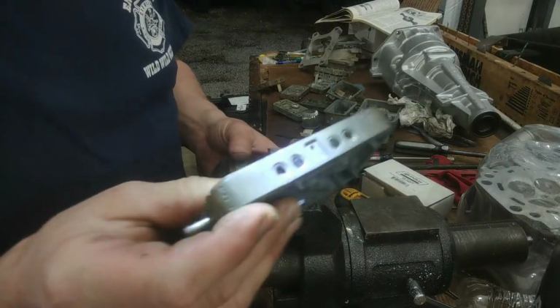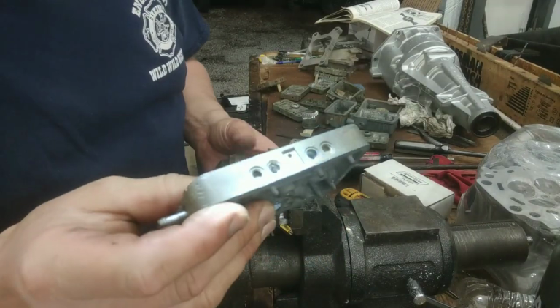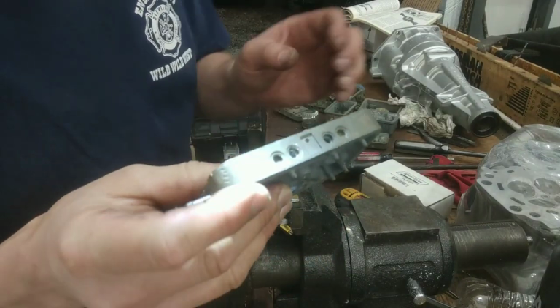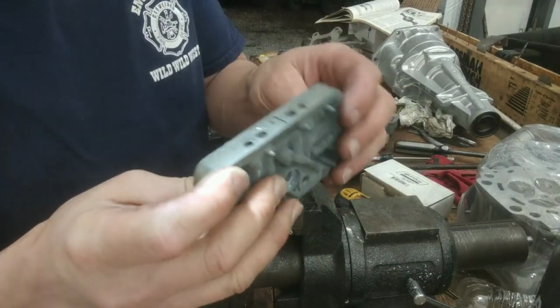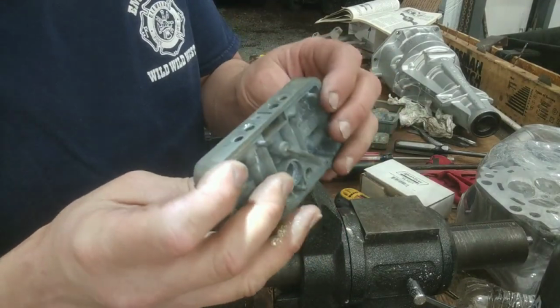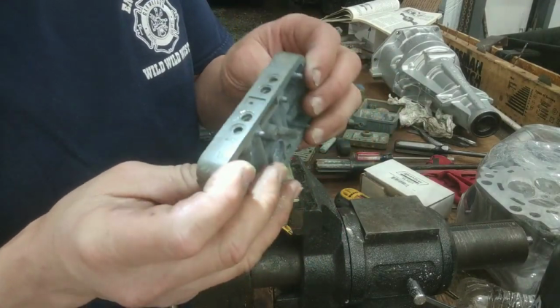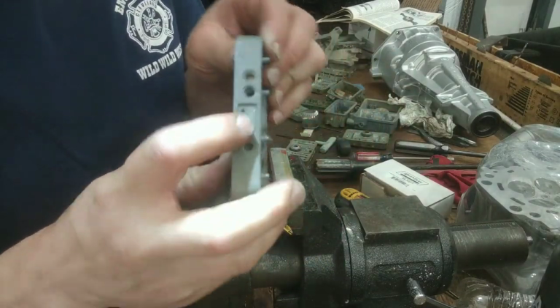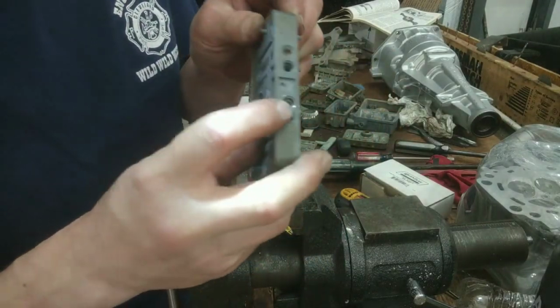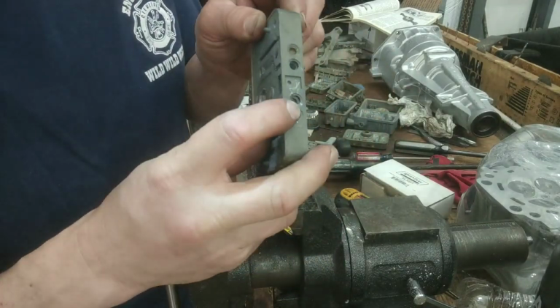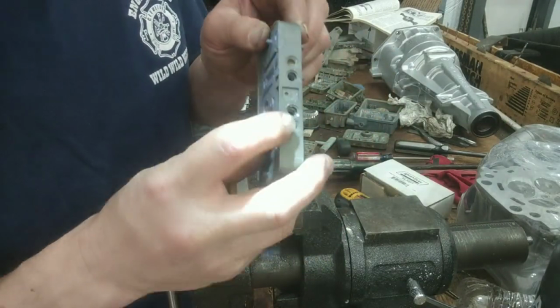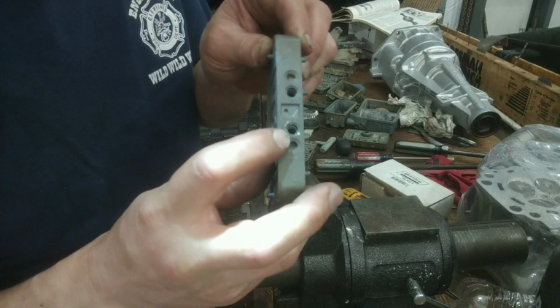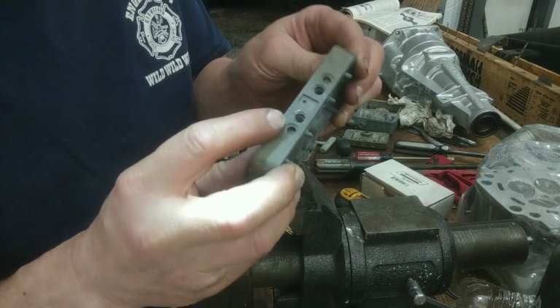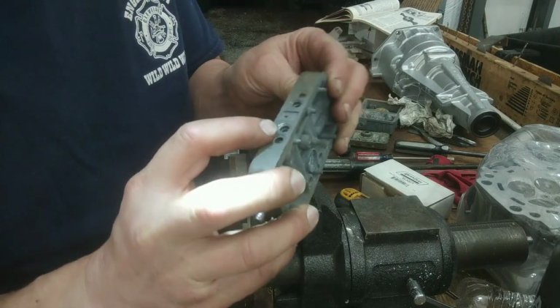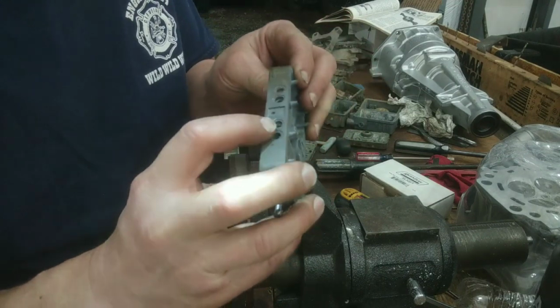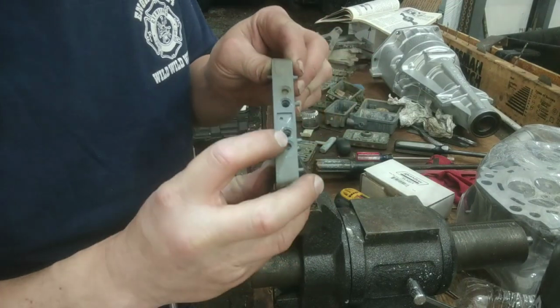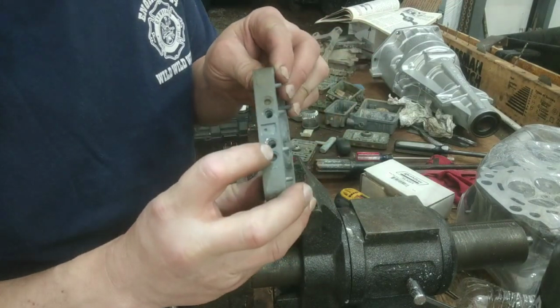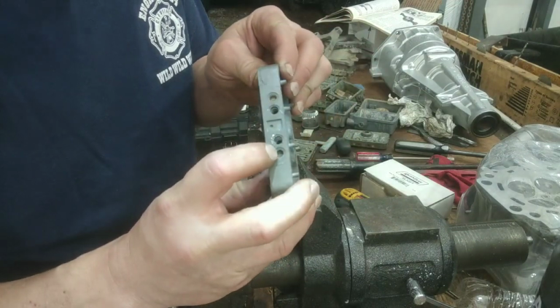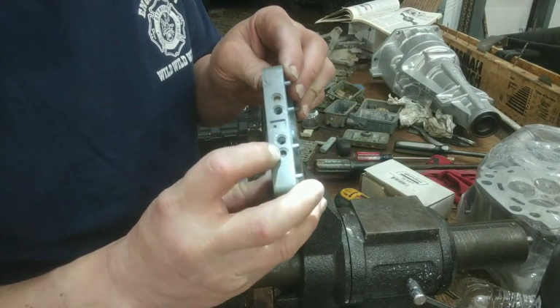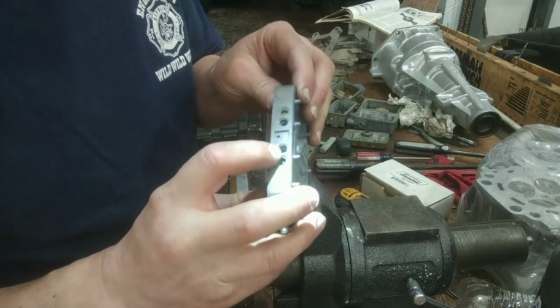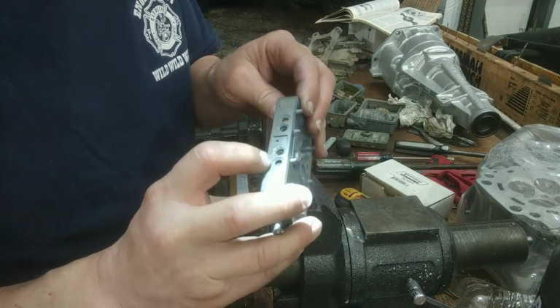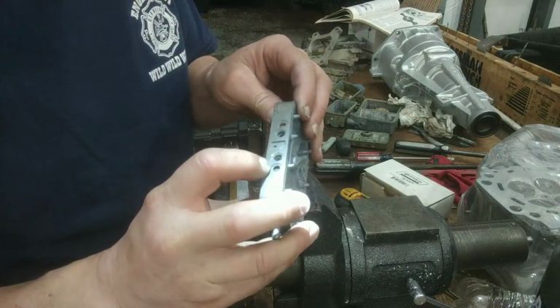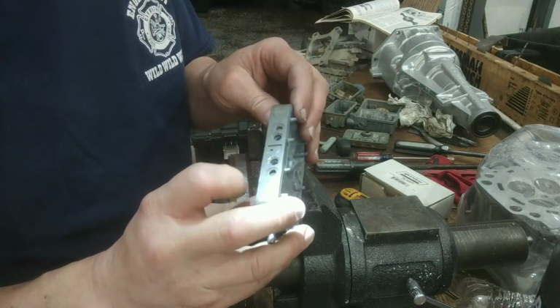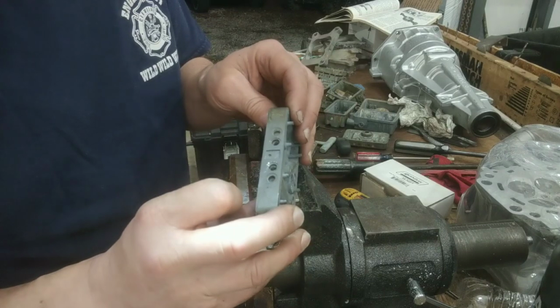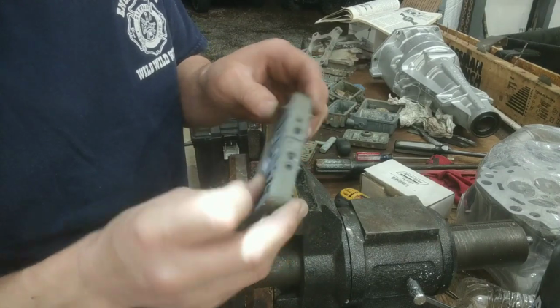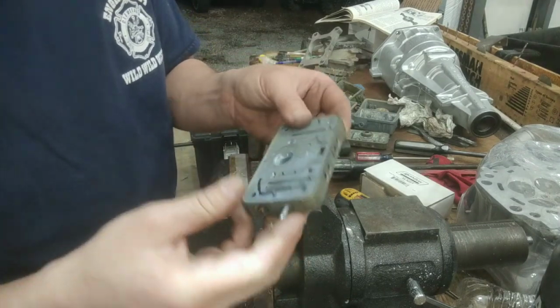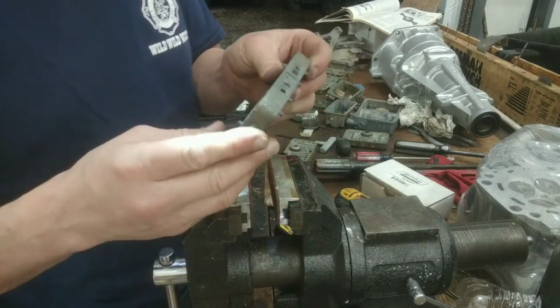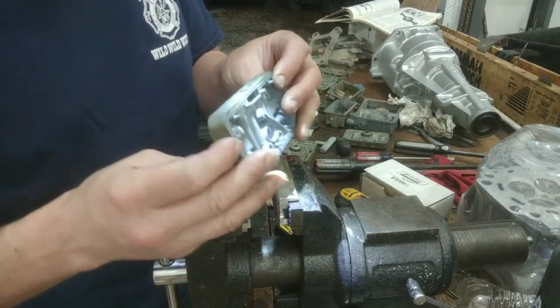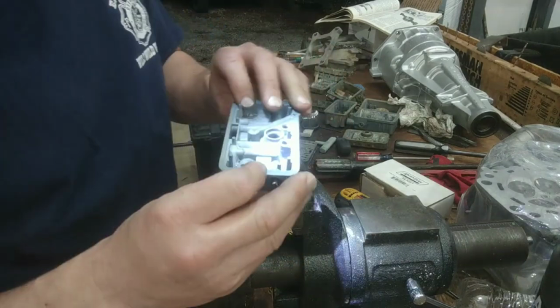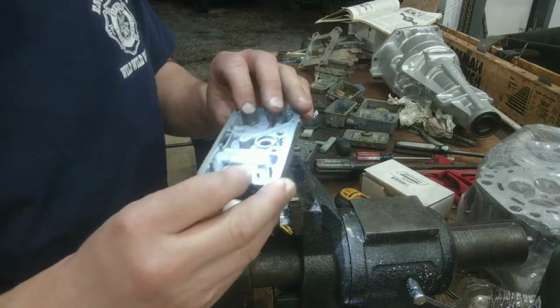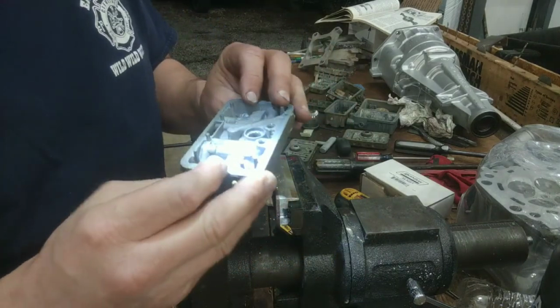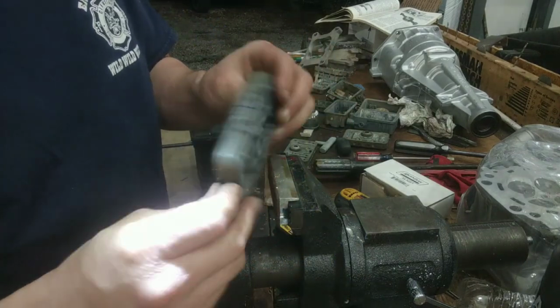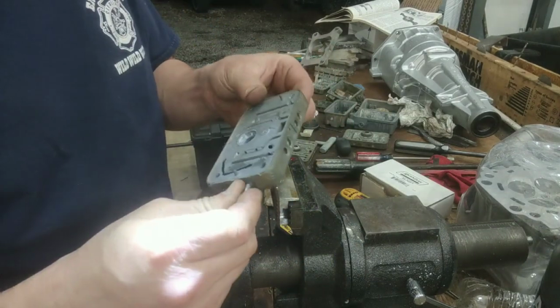If you got freeze-style plugs, there is no emulsifier tube. Hope that helps, and I'll see you in the next one.